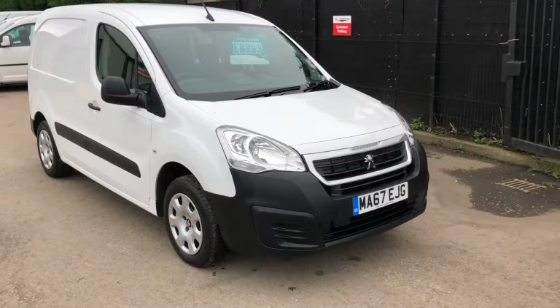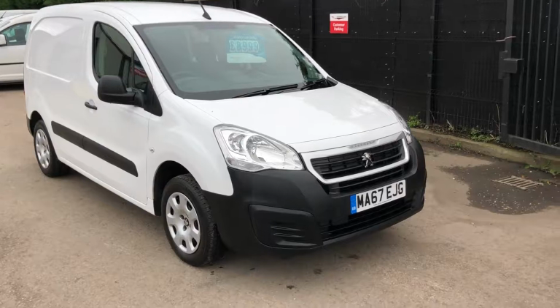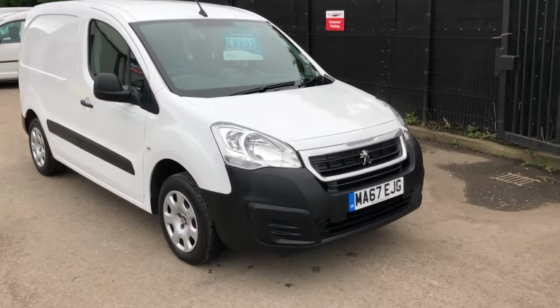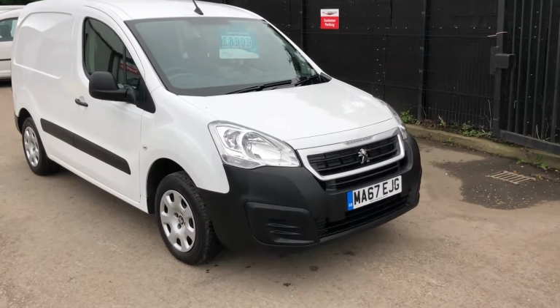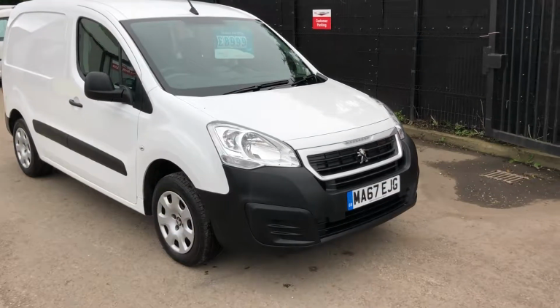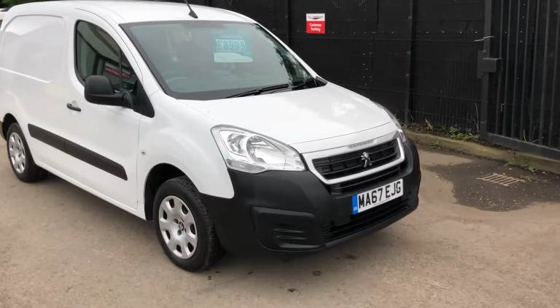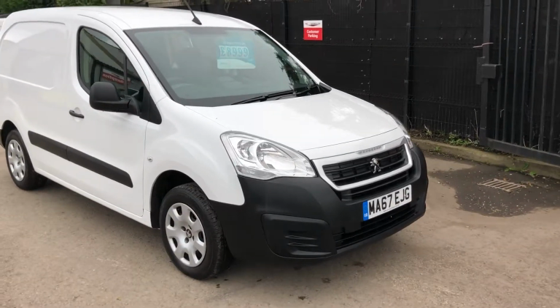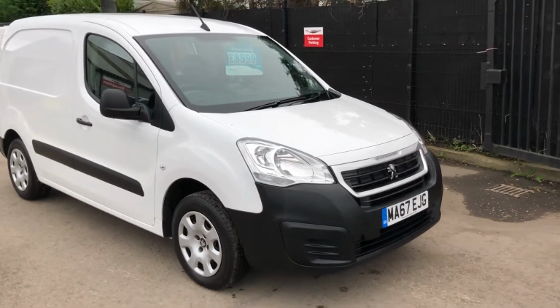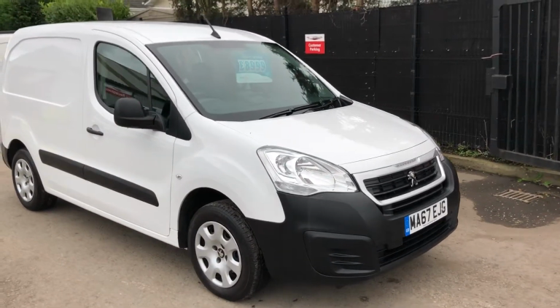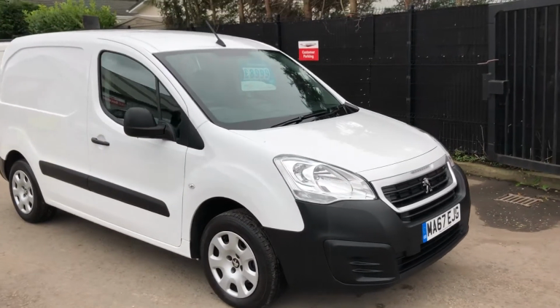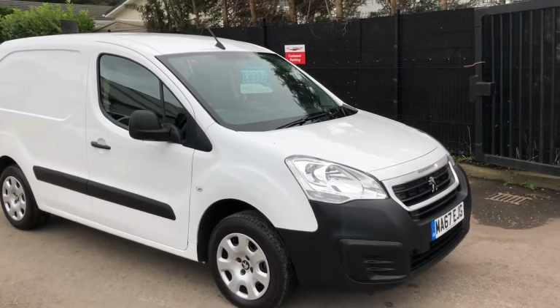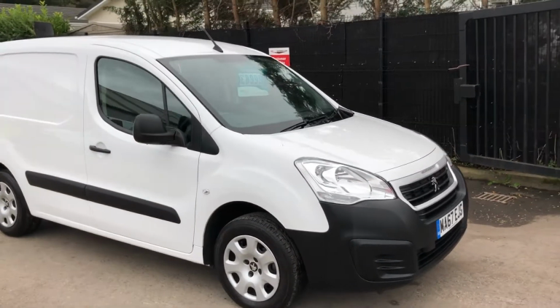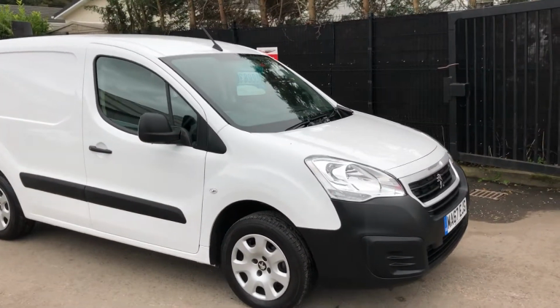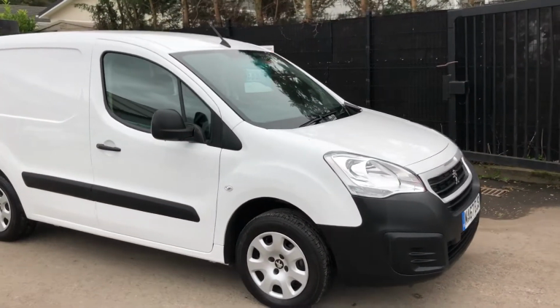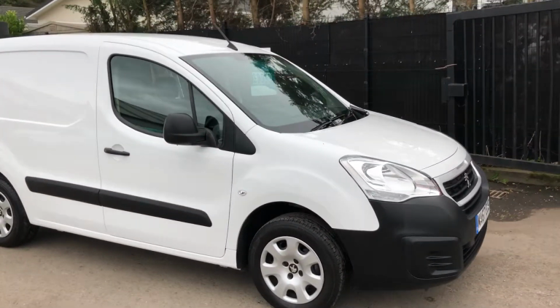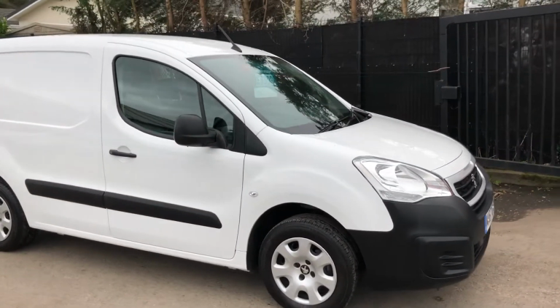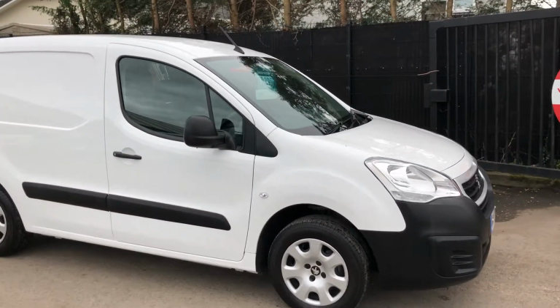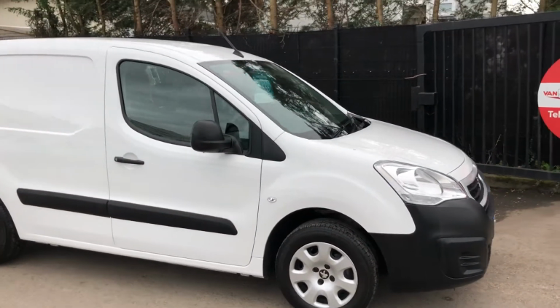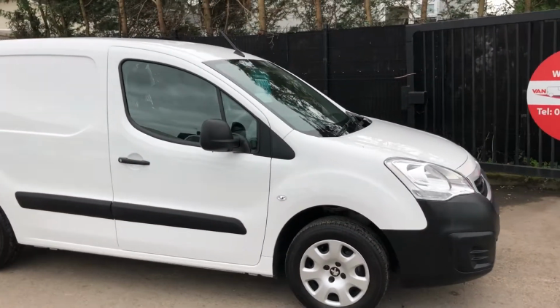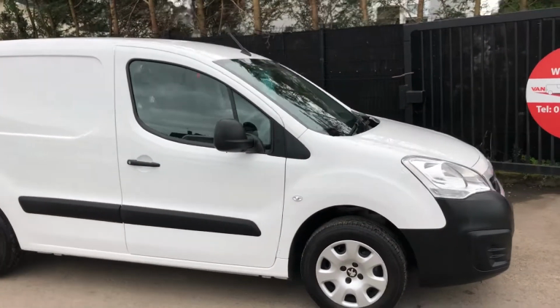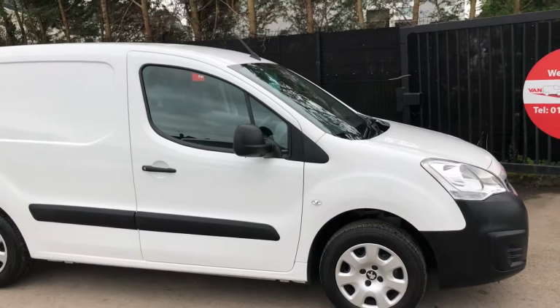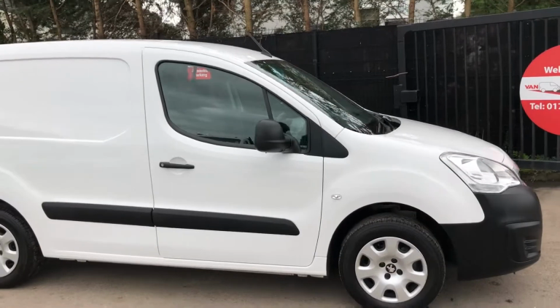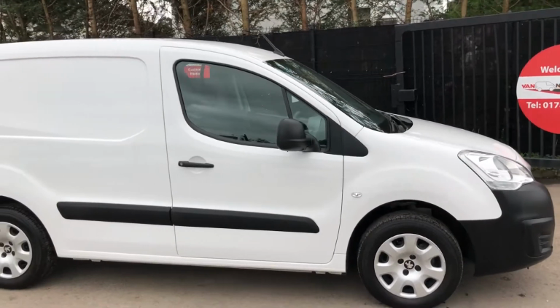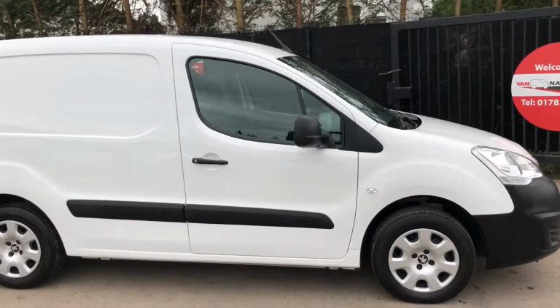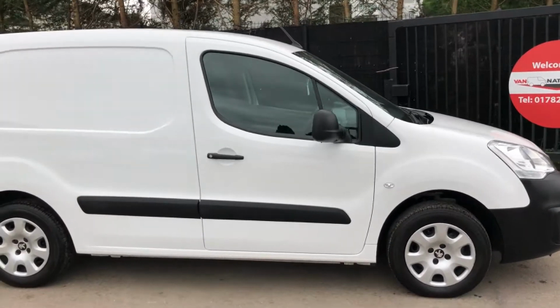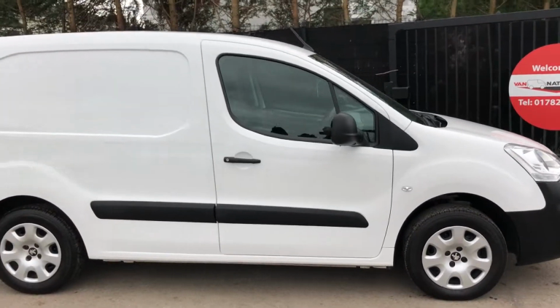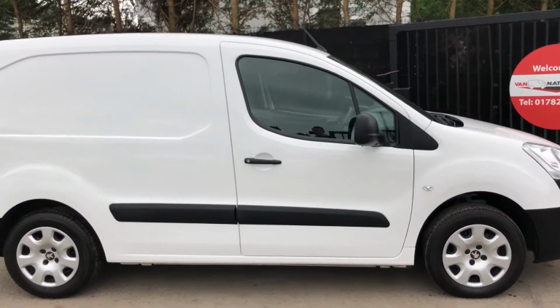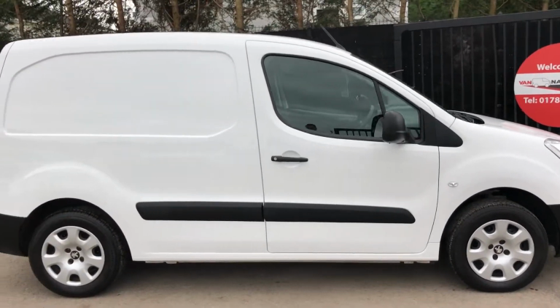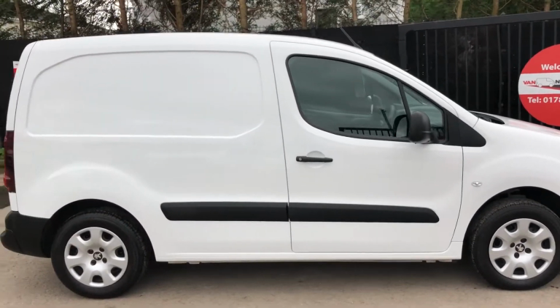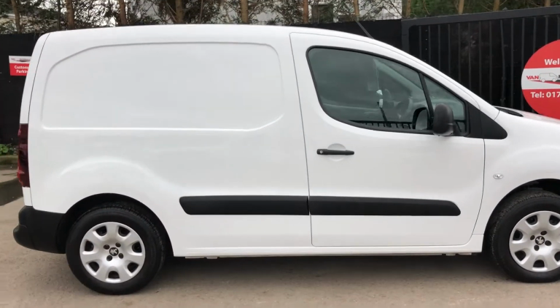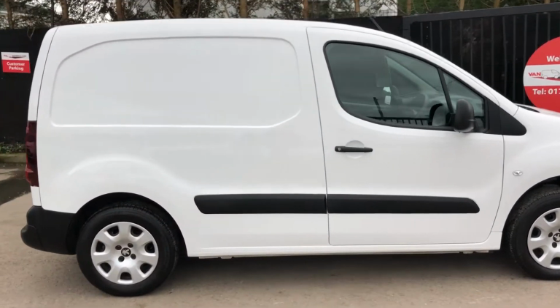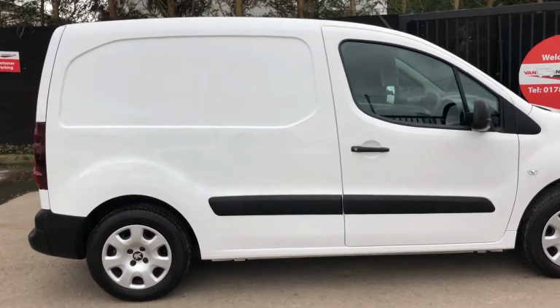This is the Peugeot Partner 1.6 diesel, 75 brake horsepower. It's registered September 2017.